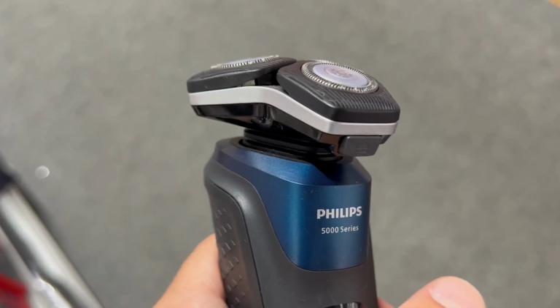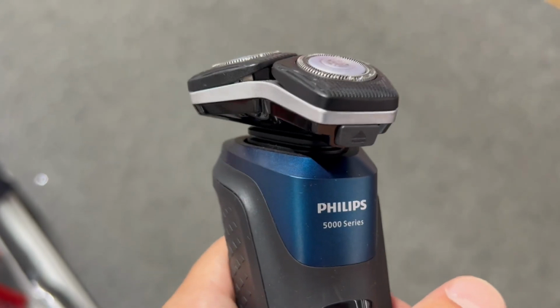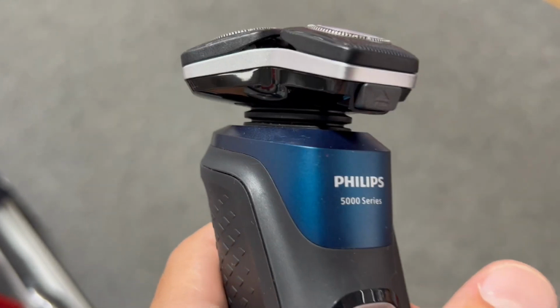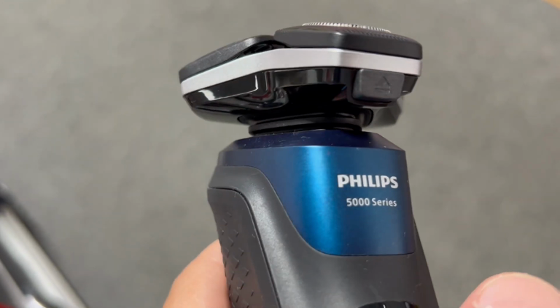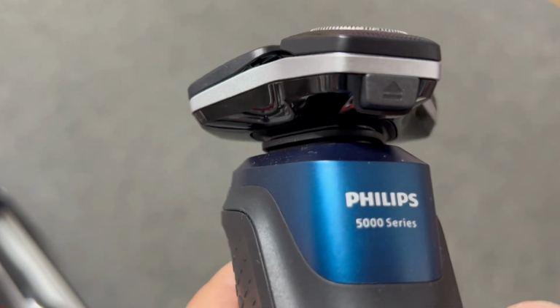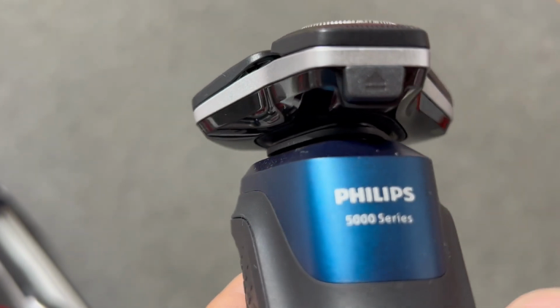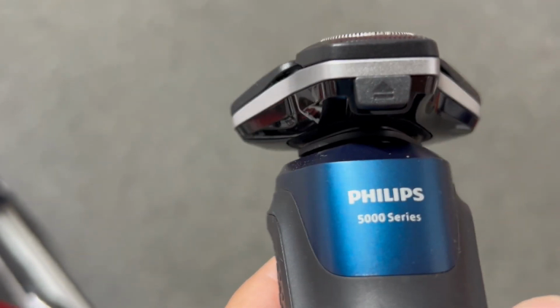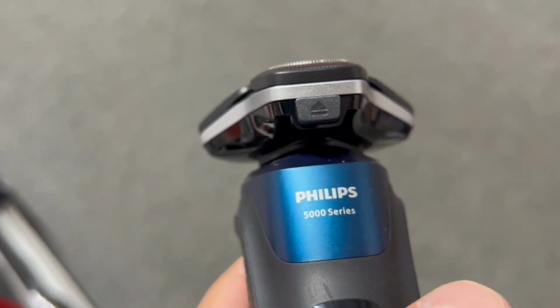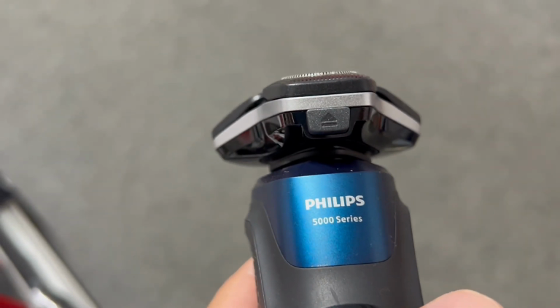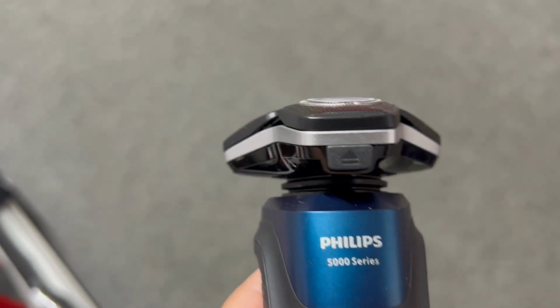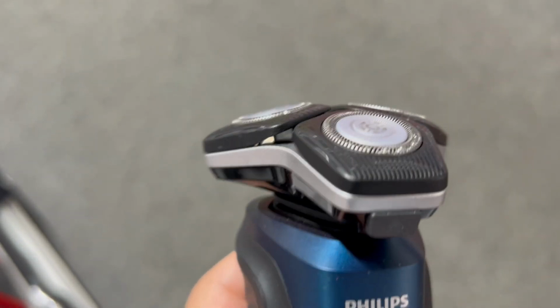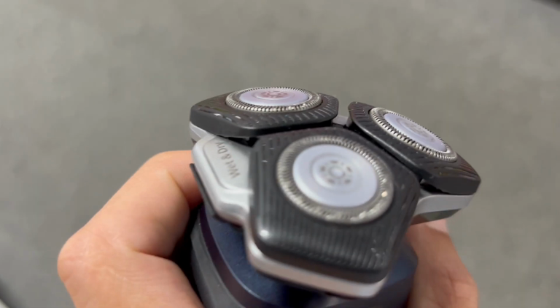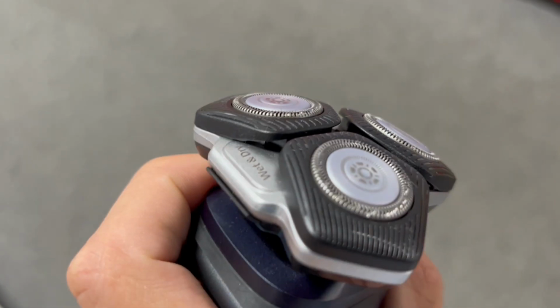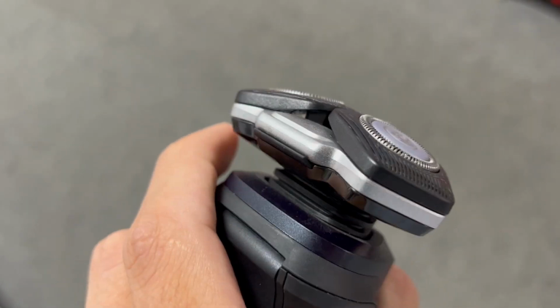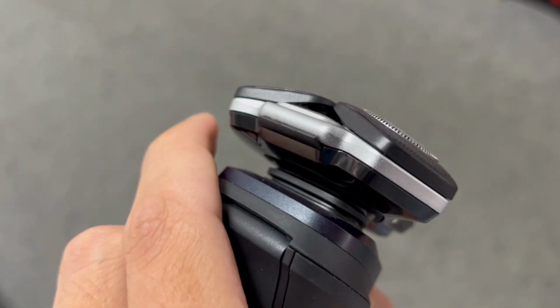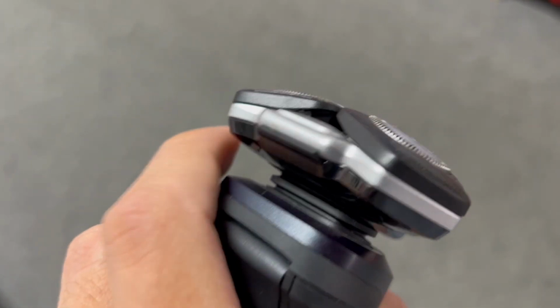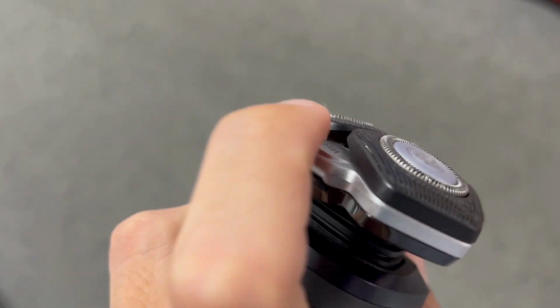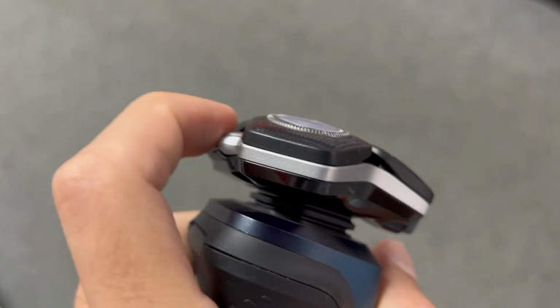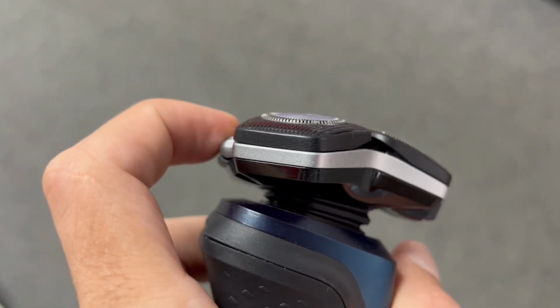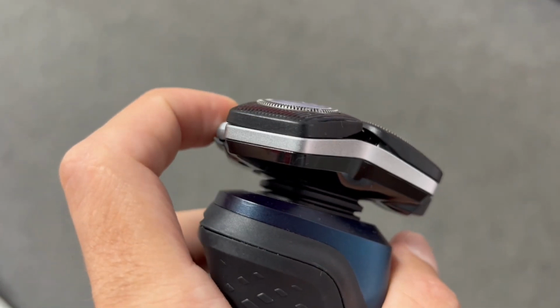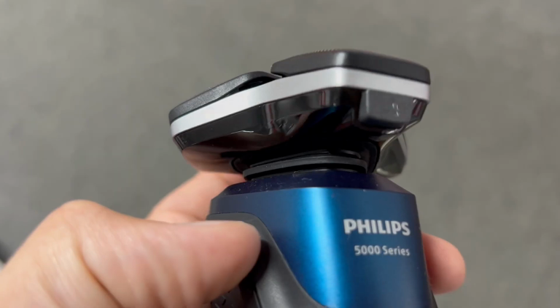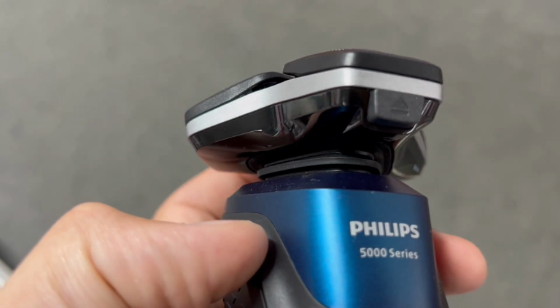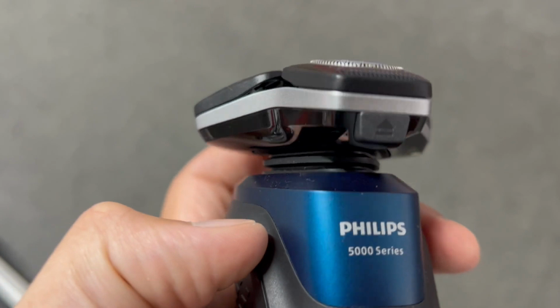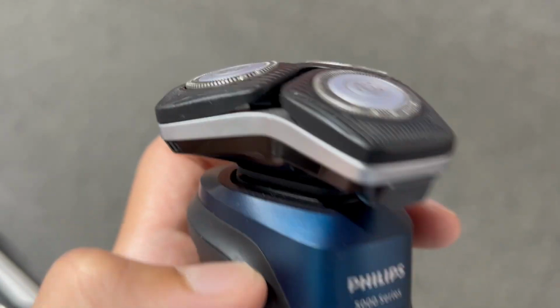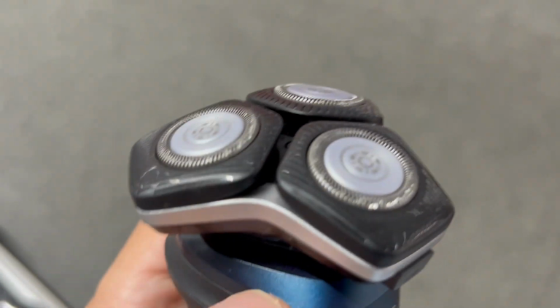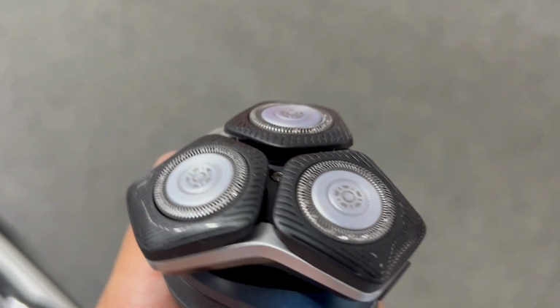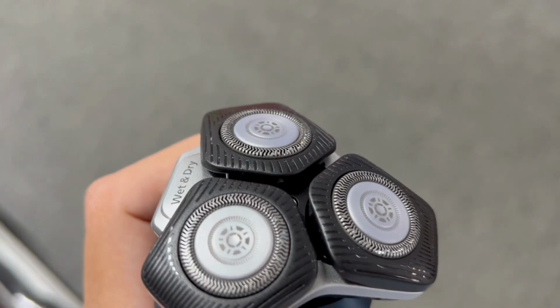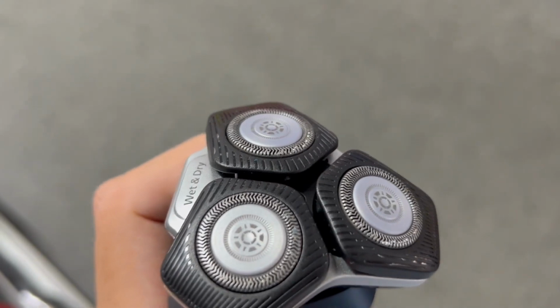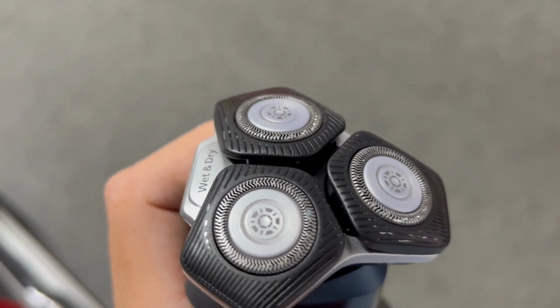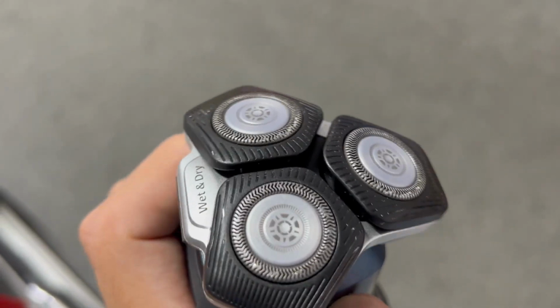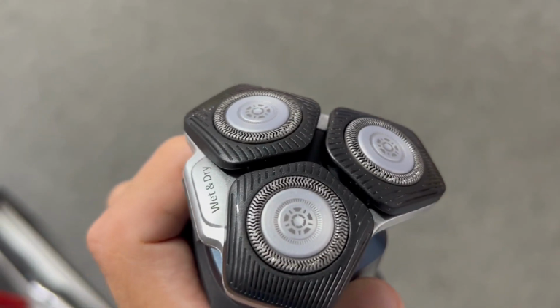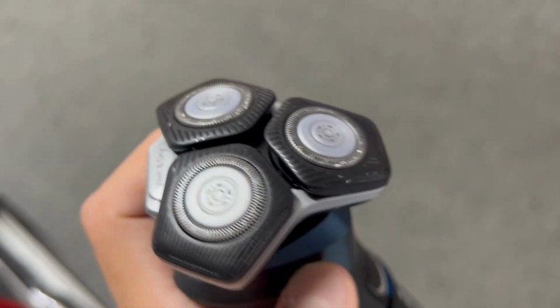Everyone's getting this Philips Norelco Shaver 5400, but is it really worth it? Here are three things you need to know about this precision grooming marvel. First off, precision. Are you tired of sluggish shavers that cause discomfort to your skin?